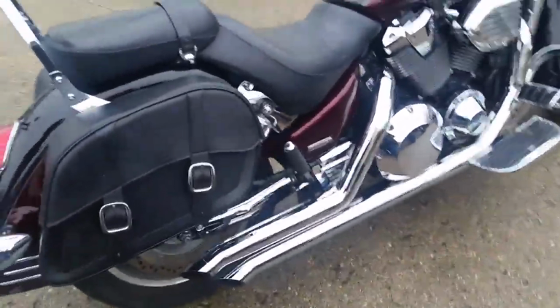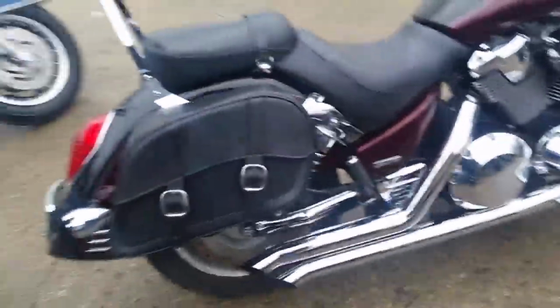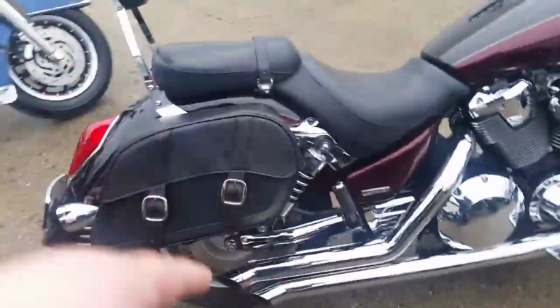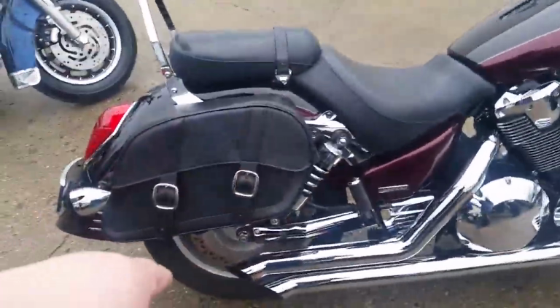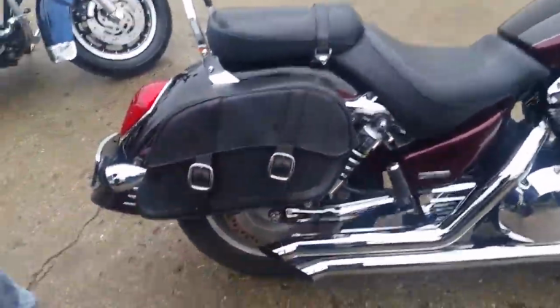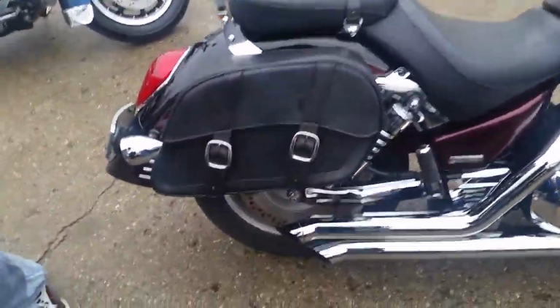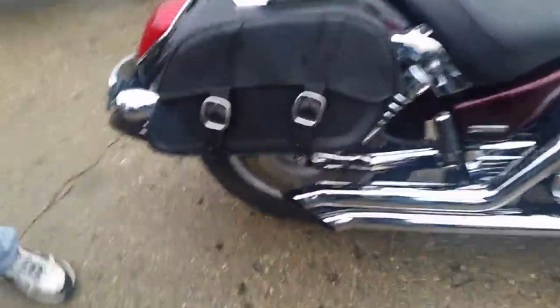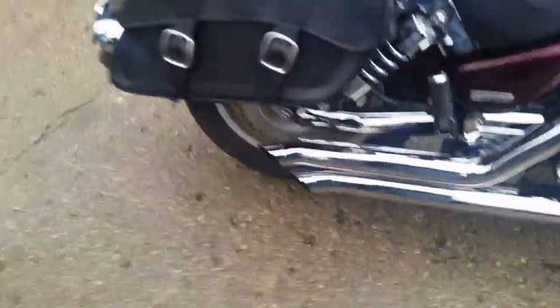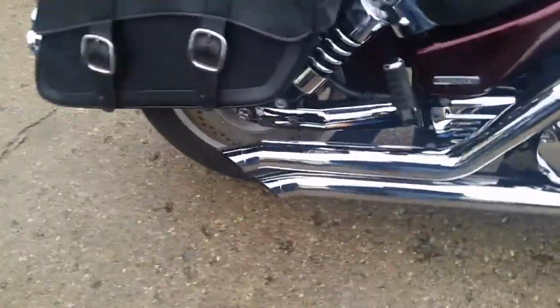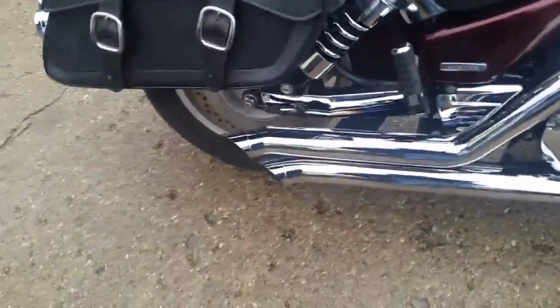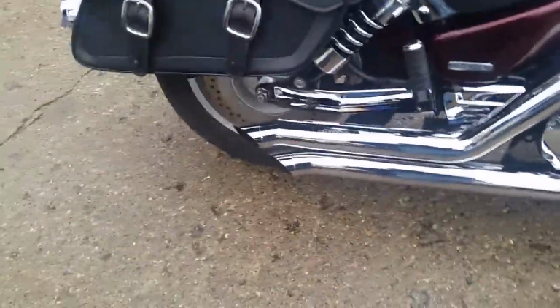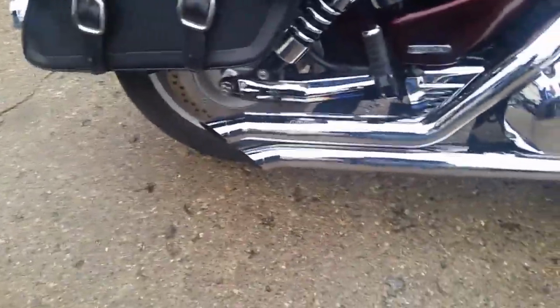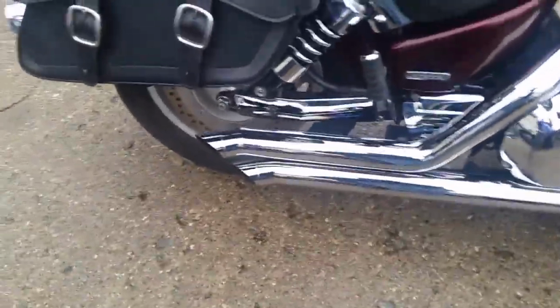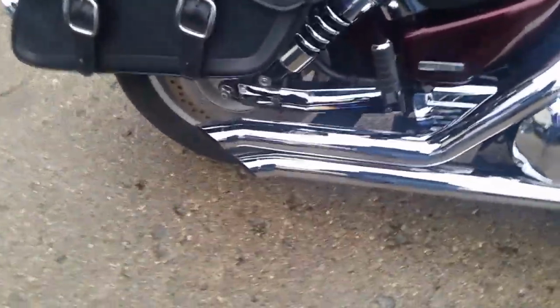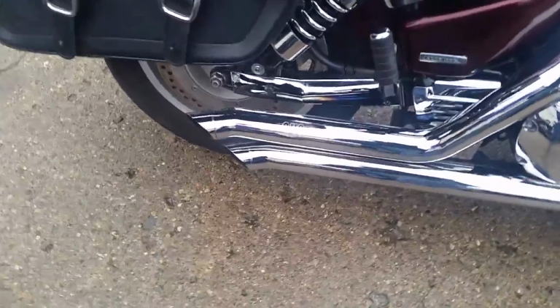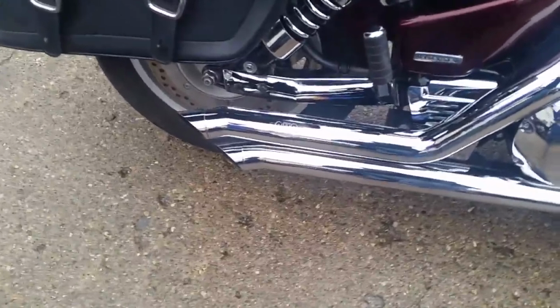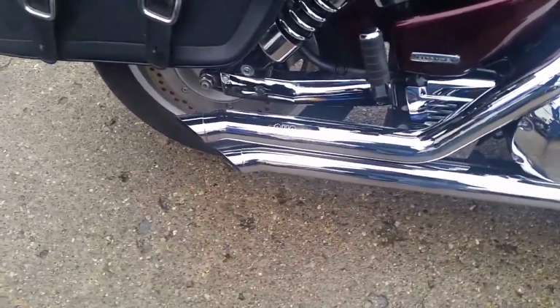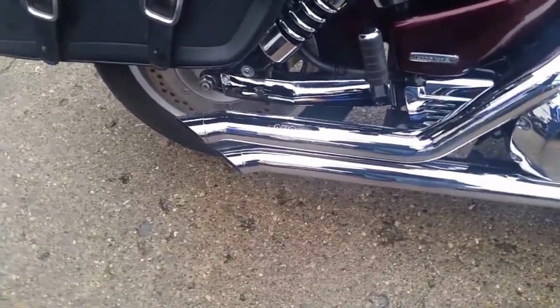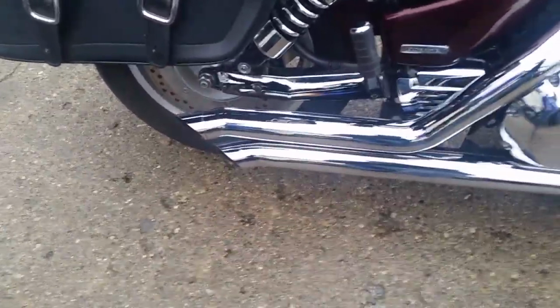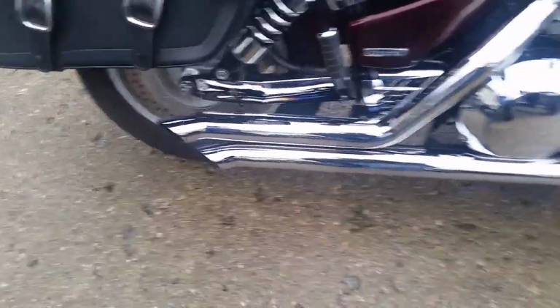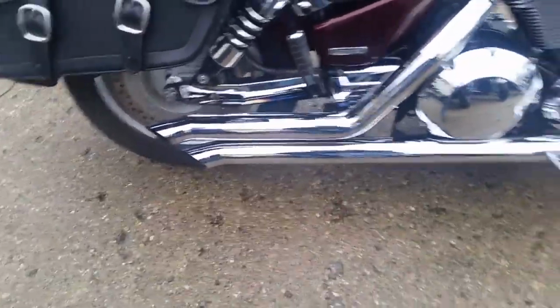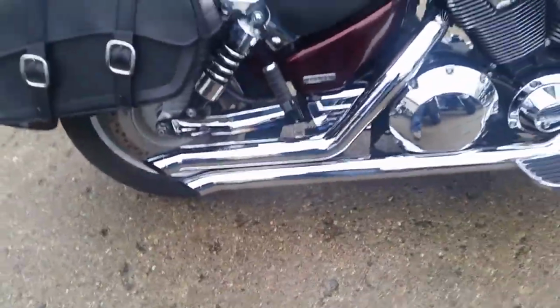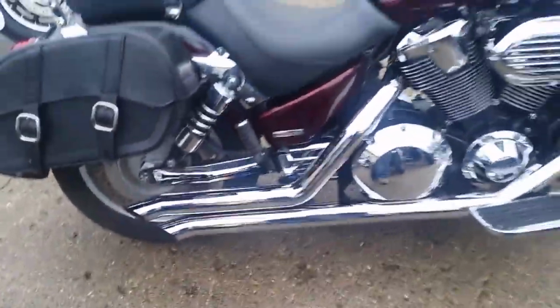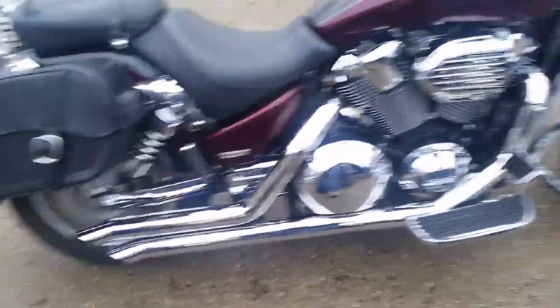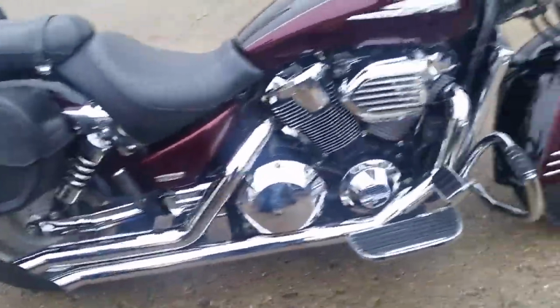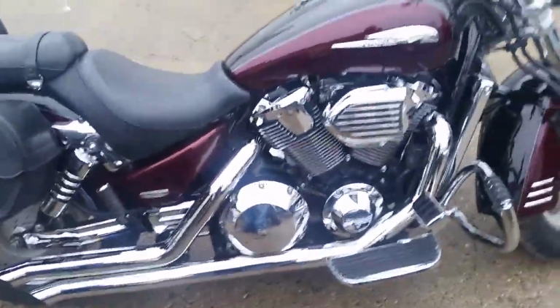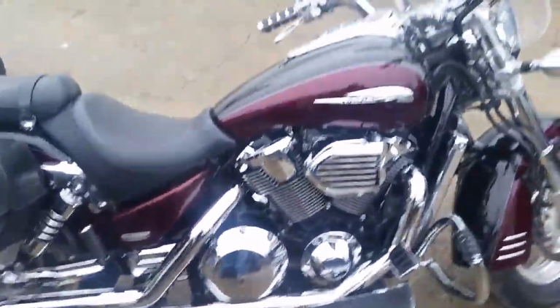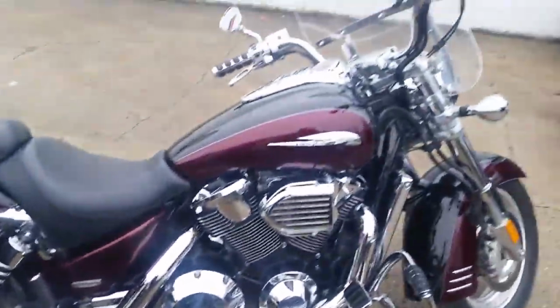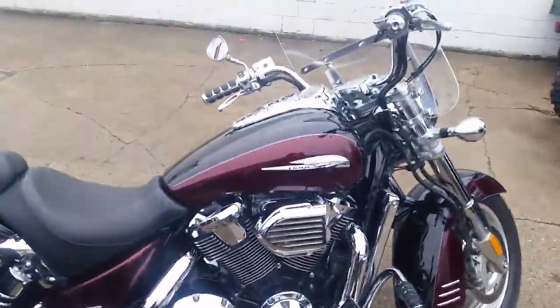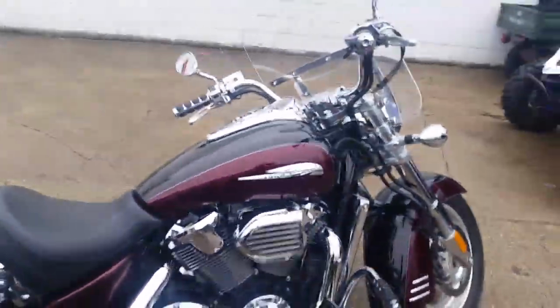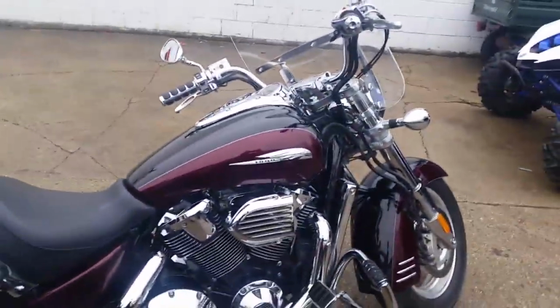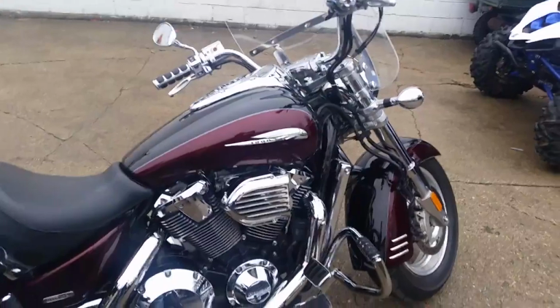Did you mention that Vance & Hines exhaust? Well, Drew, I'm glad you mentioned that — that Bub exhaust is gonna make this son of a bitch sound as good as it looks. This thing's ready for the open road, man.